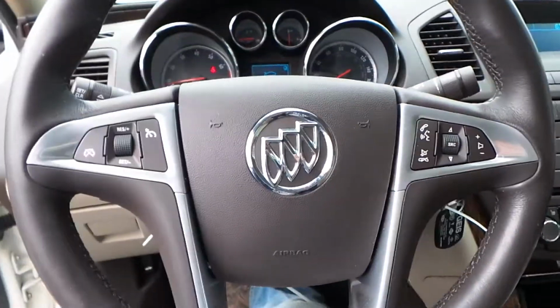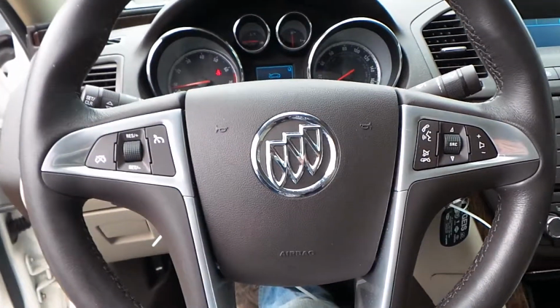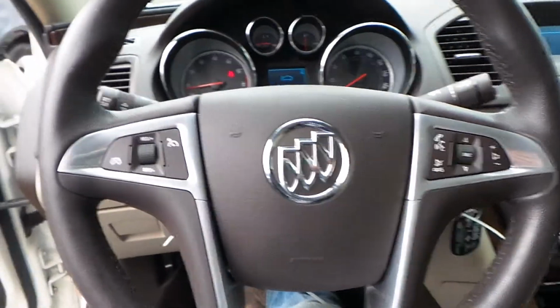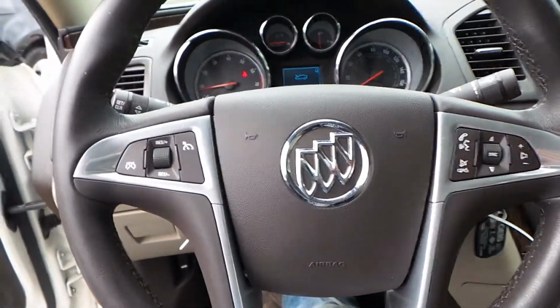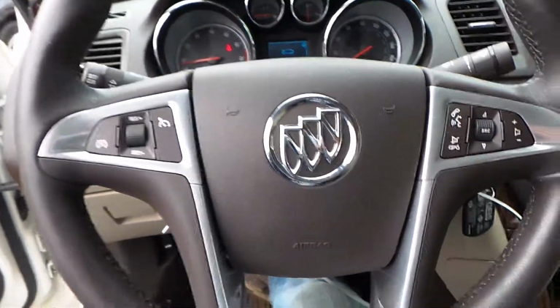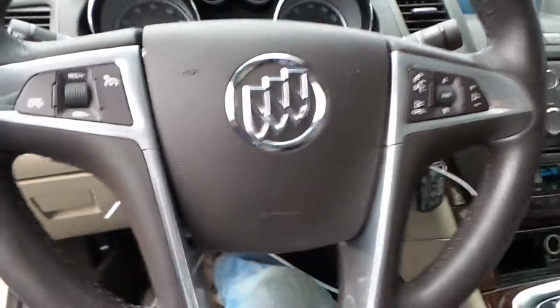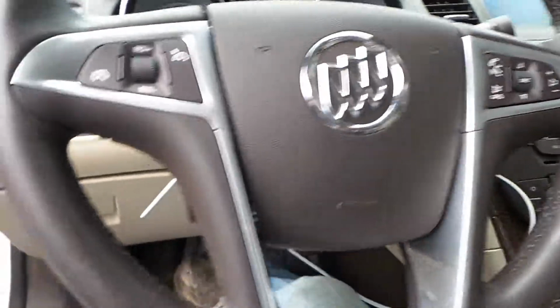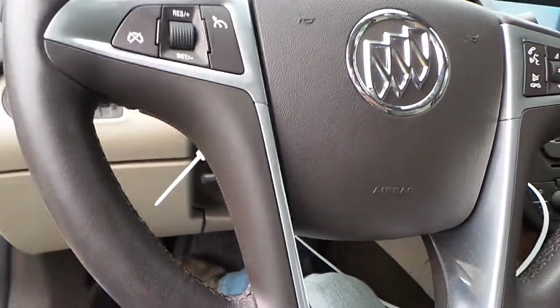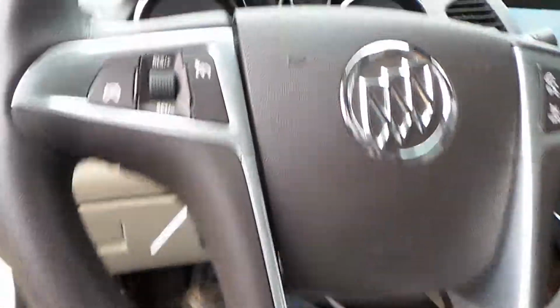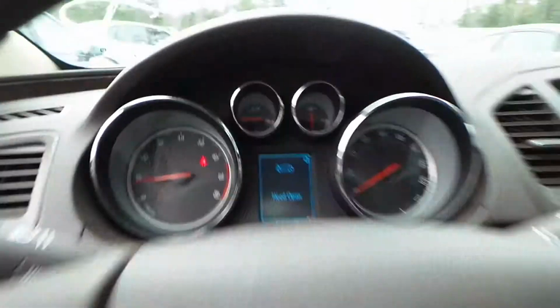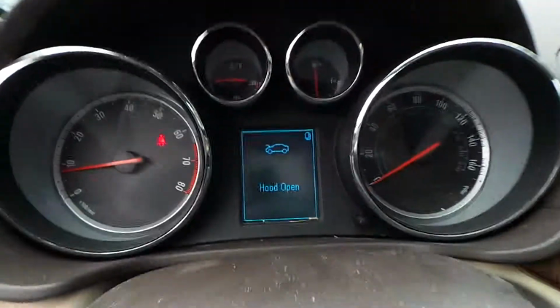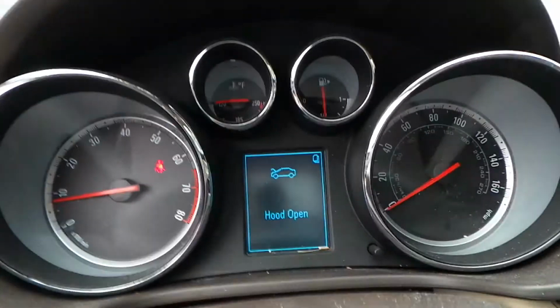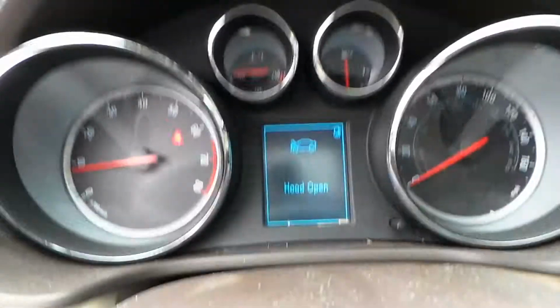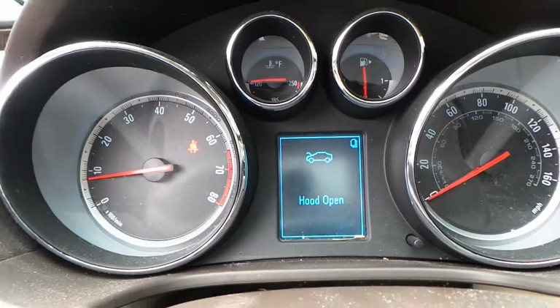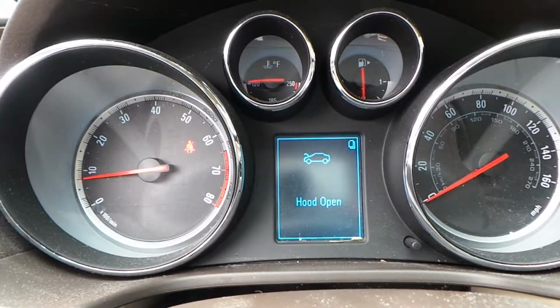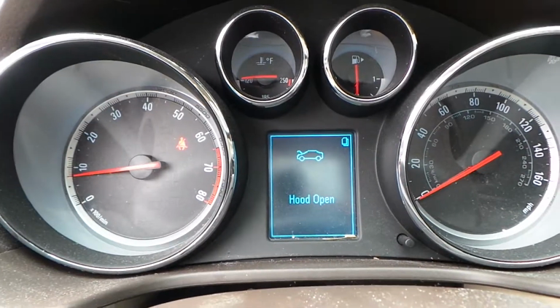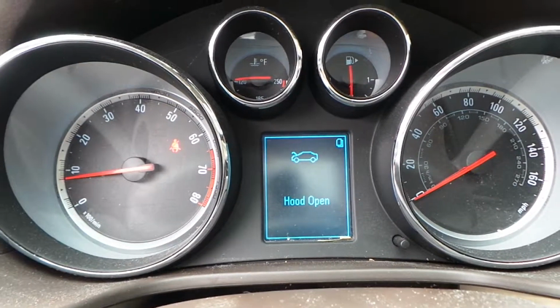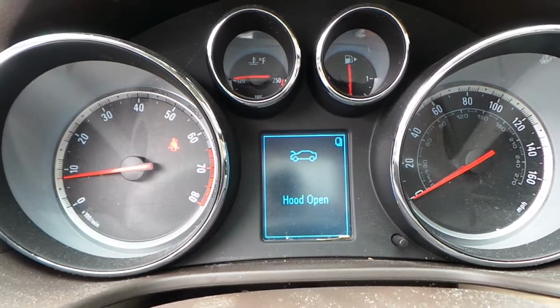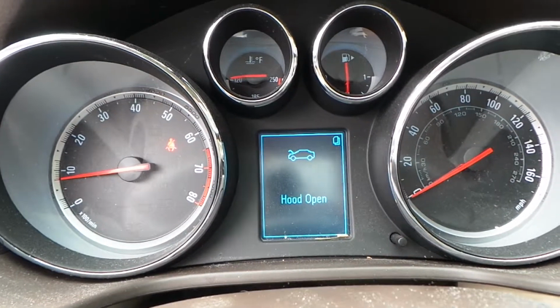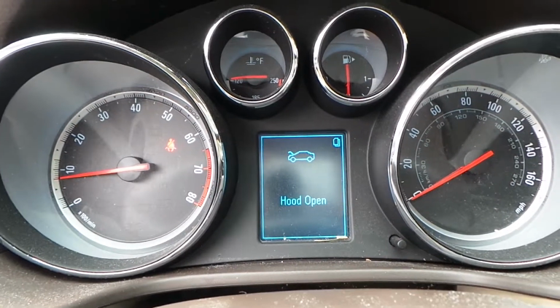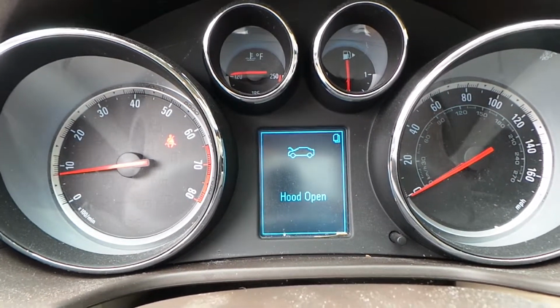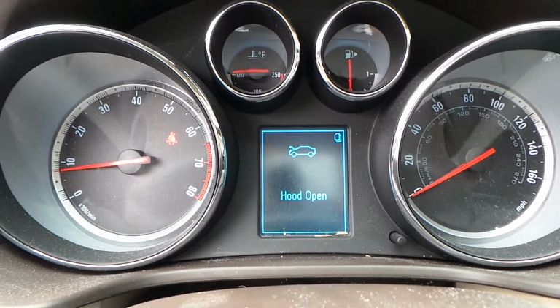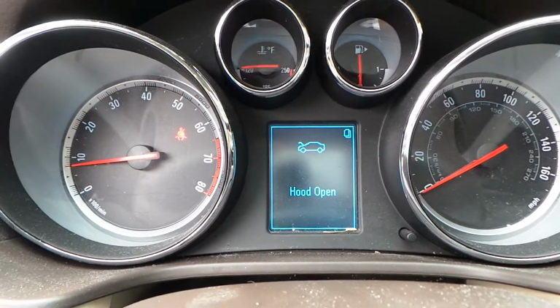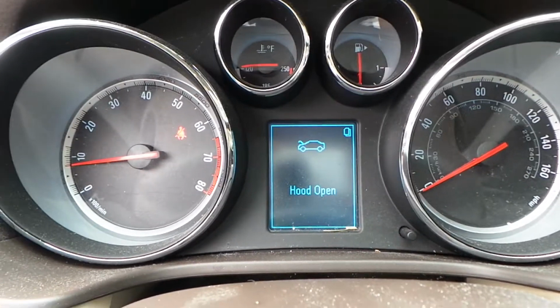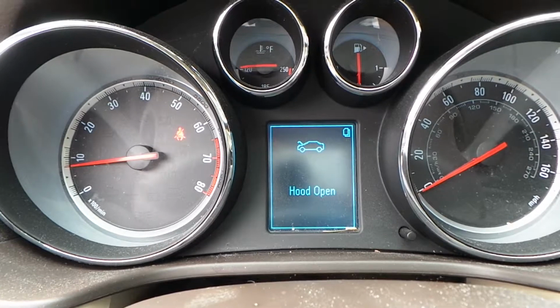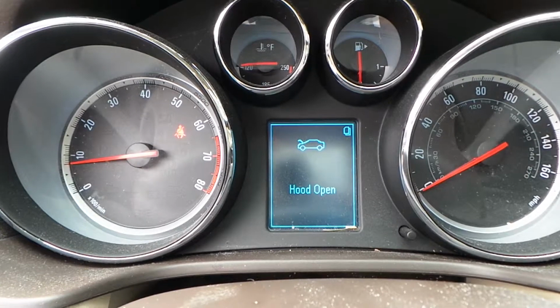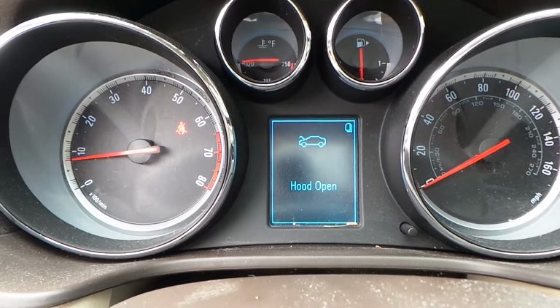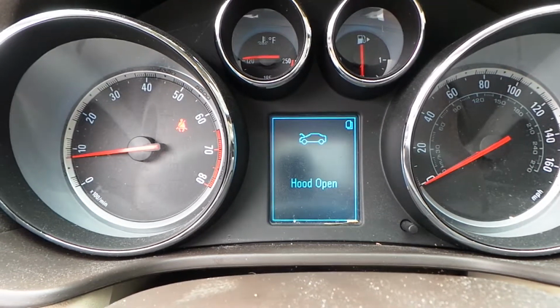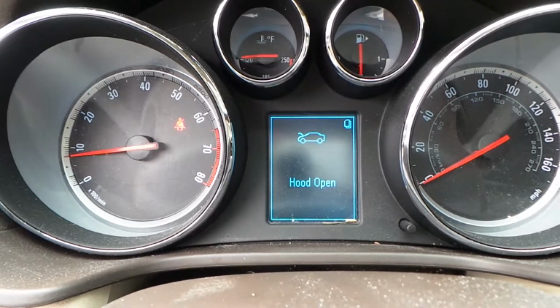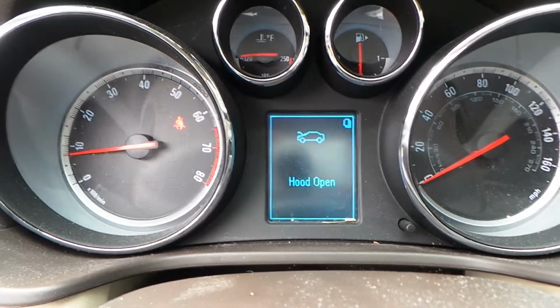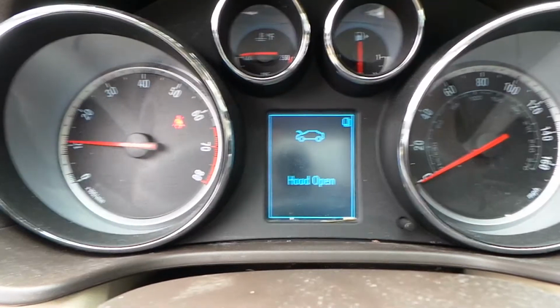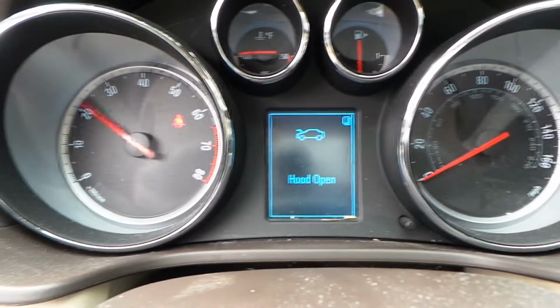We've got a good steering wheel bag as well as steering column. We've got a good speedo. As you can see this engine does run and it sounds great when revved out.